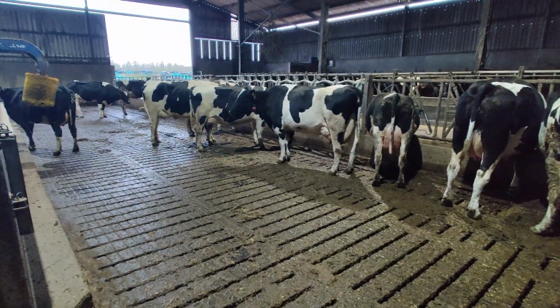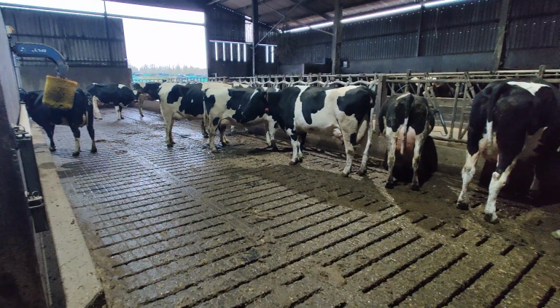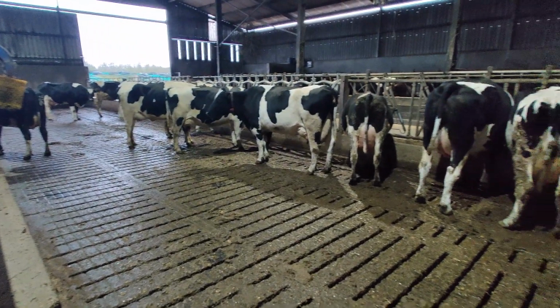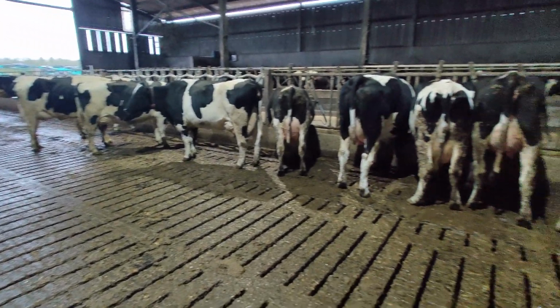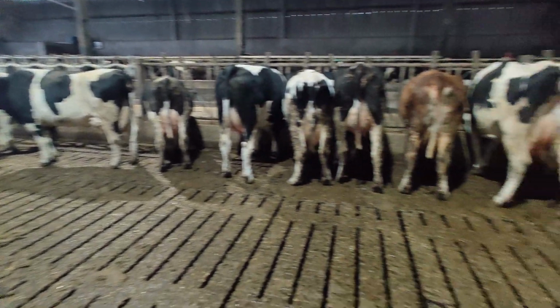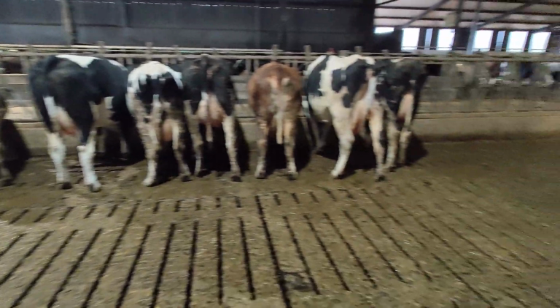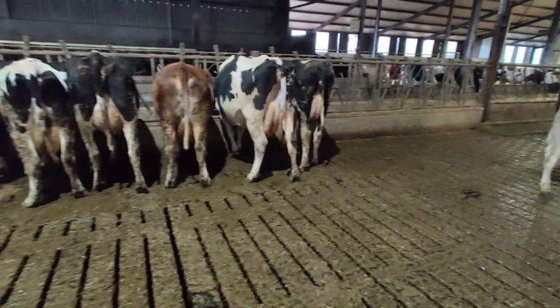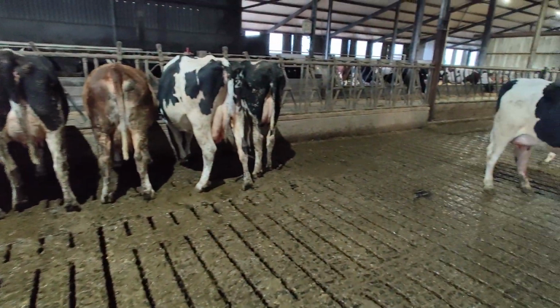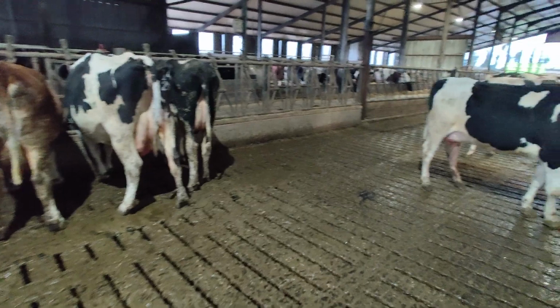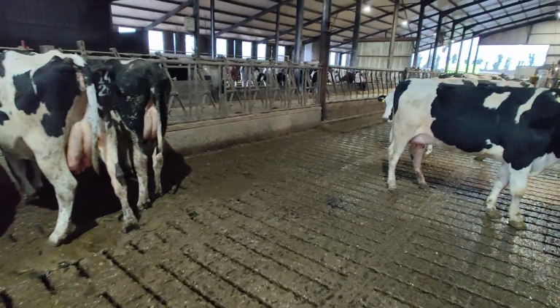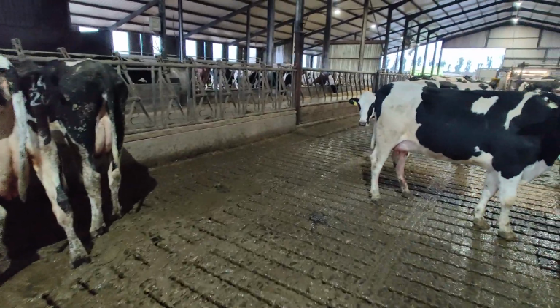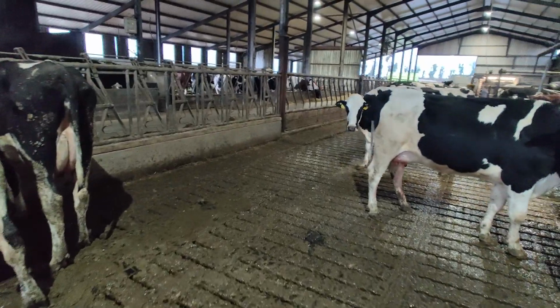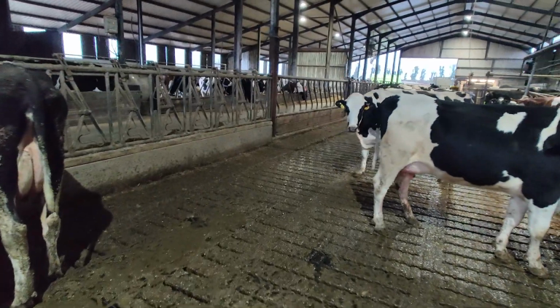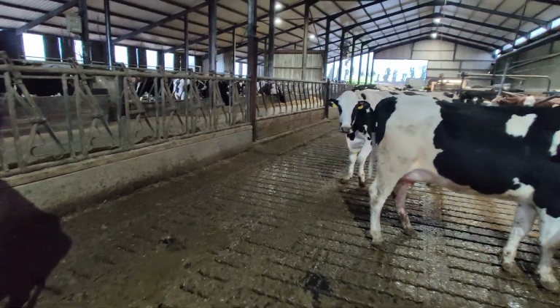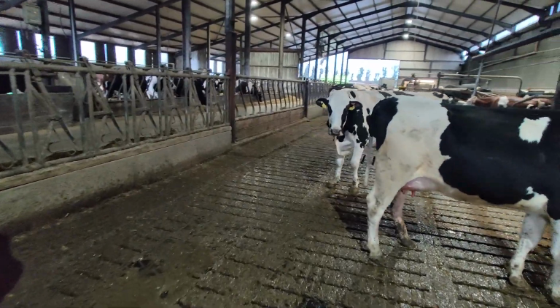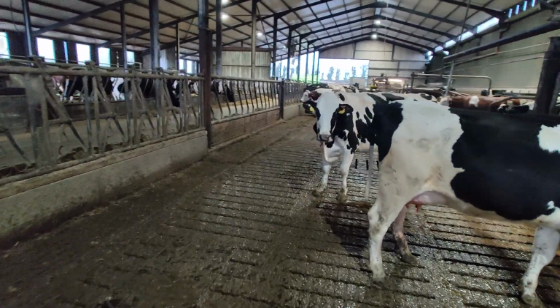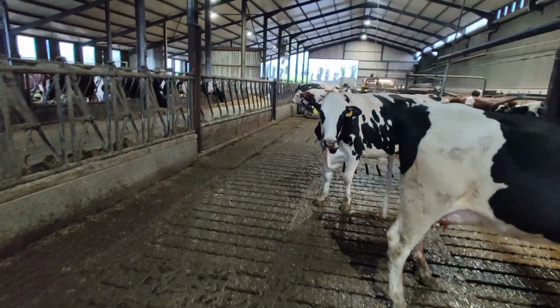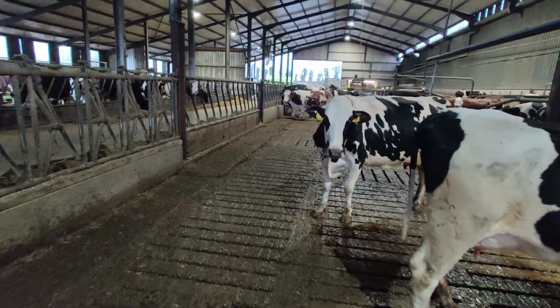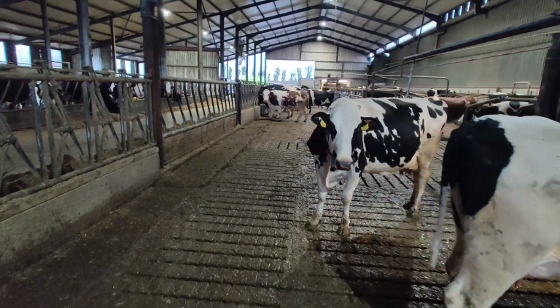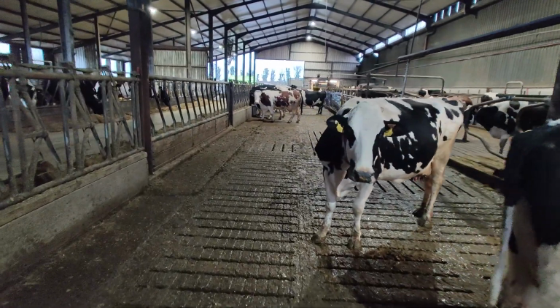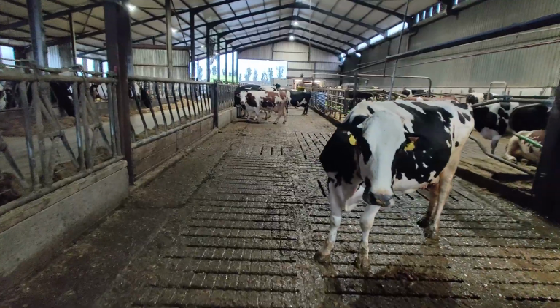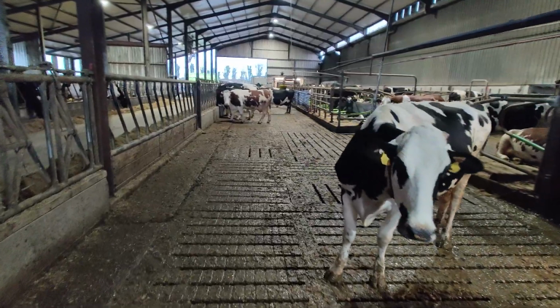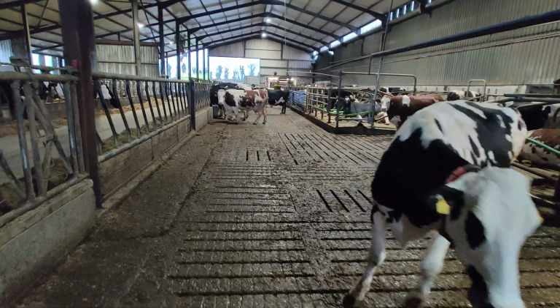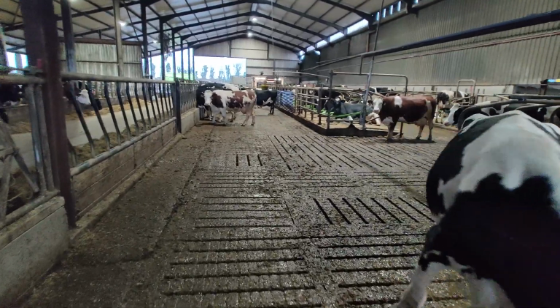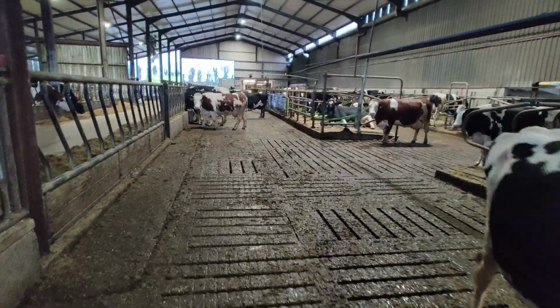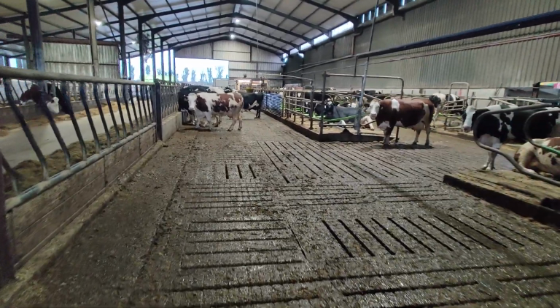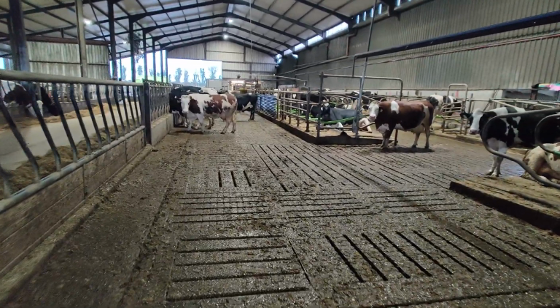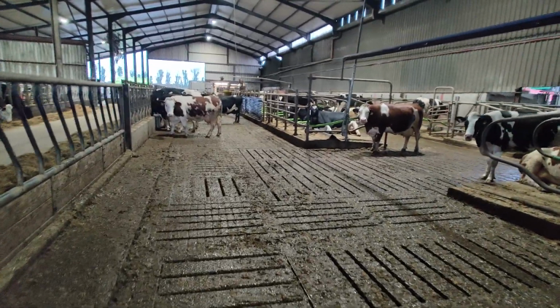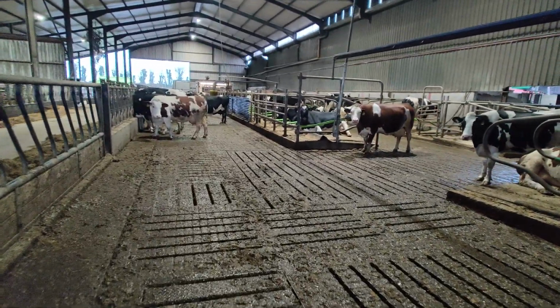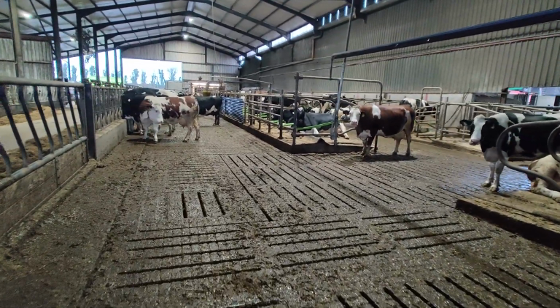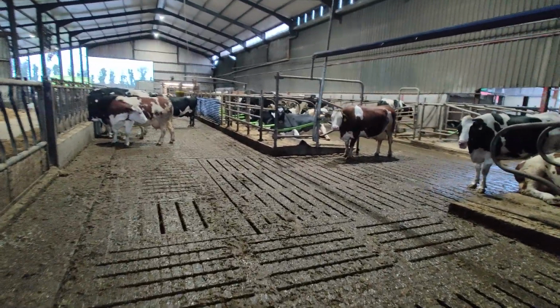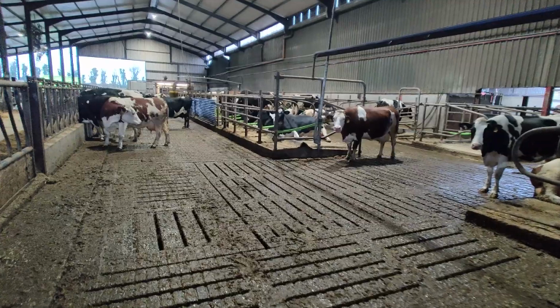The whole herd is being run together. Initially when we were looking at setting up the sheds, the option was discussed of having one group — maybe a fresh group on a single robot — and running the main herd on the two robots differently. But in practice the whole herd is running together and it's working very well.